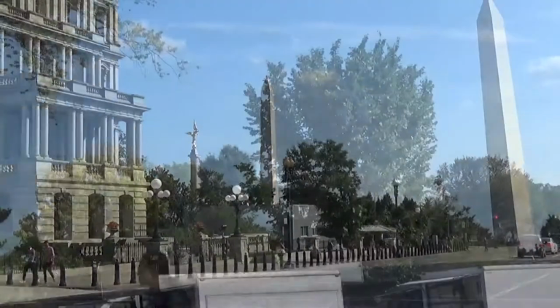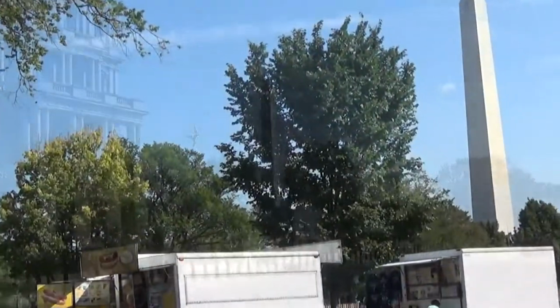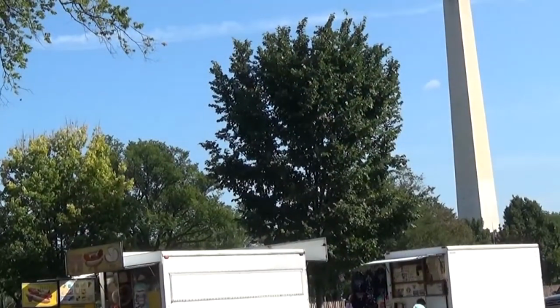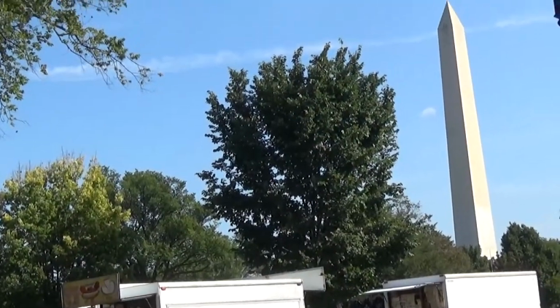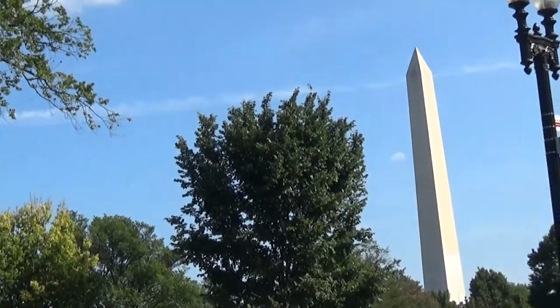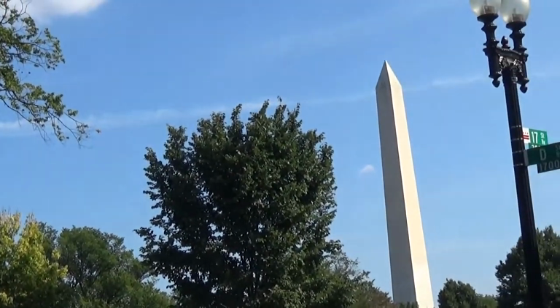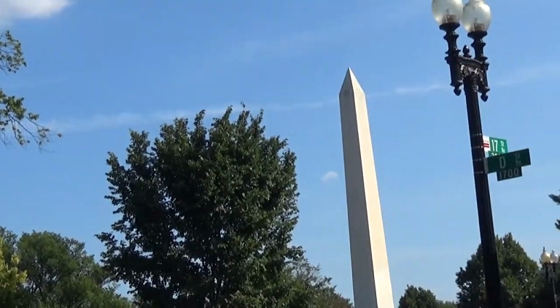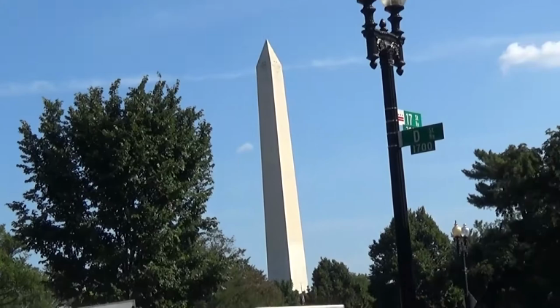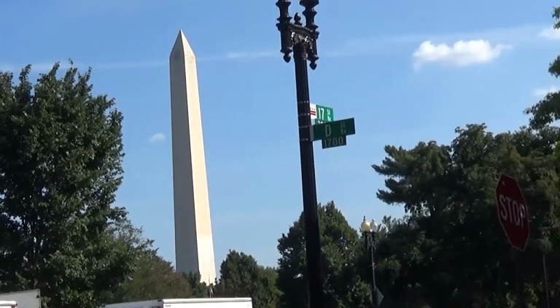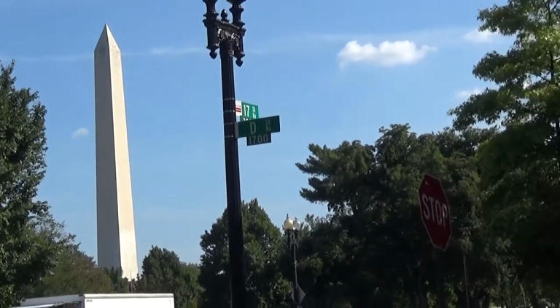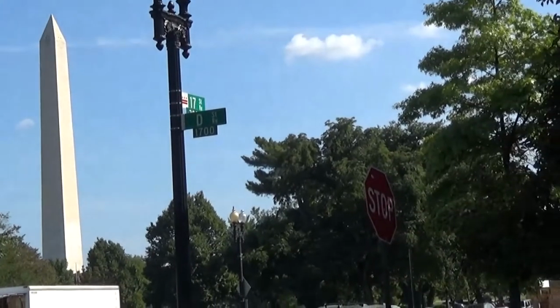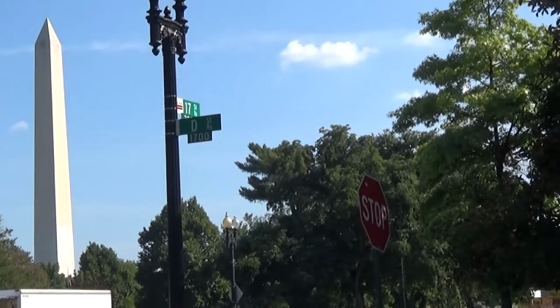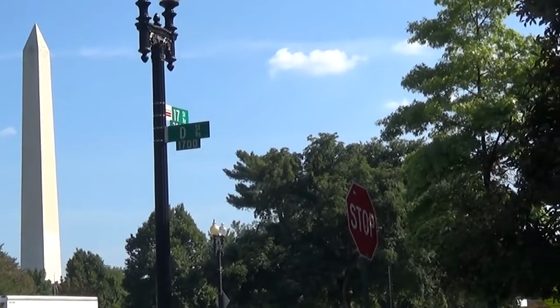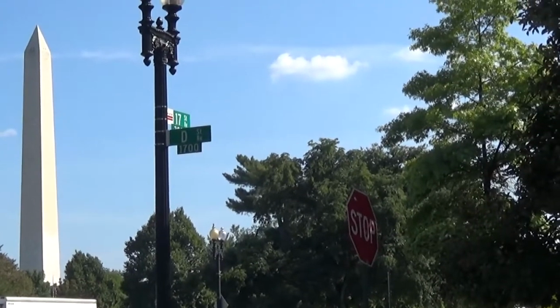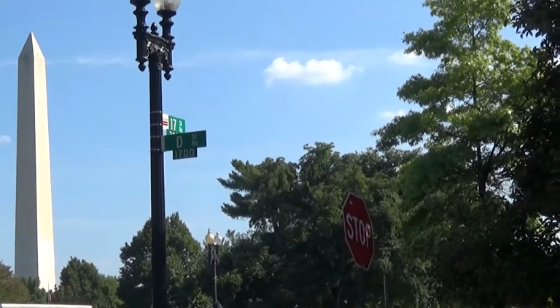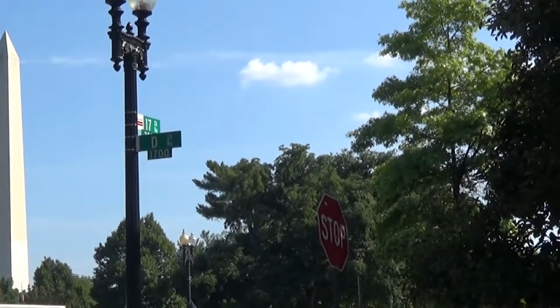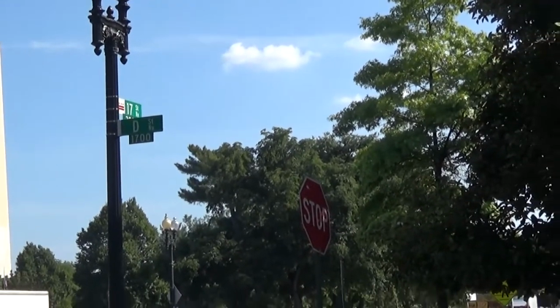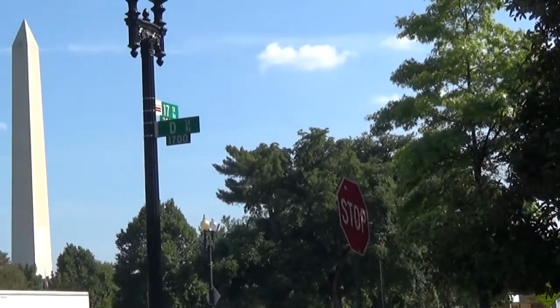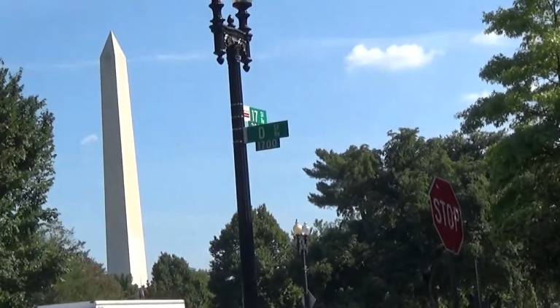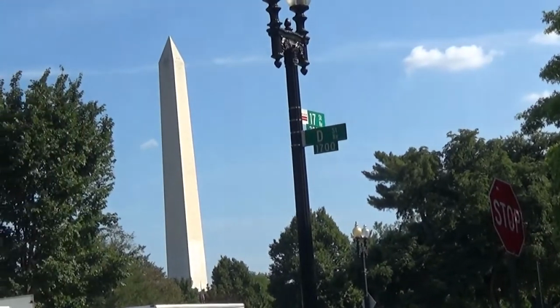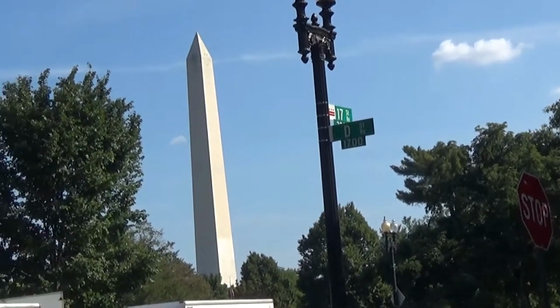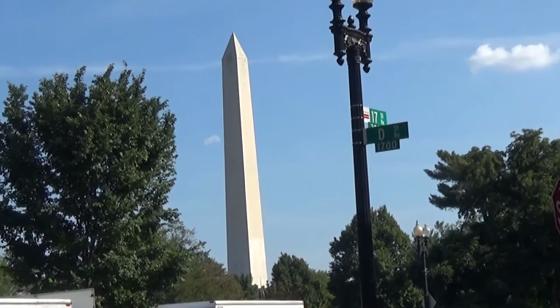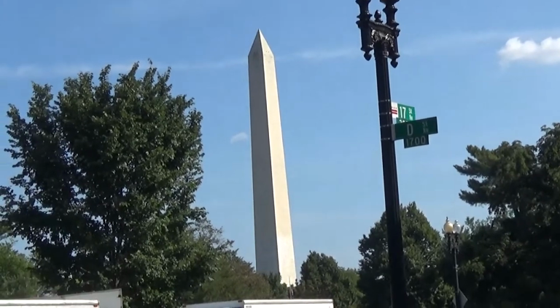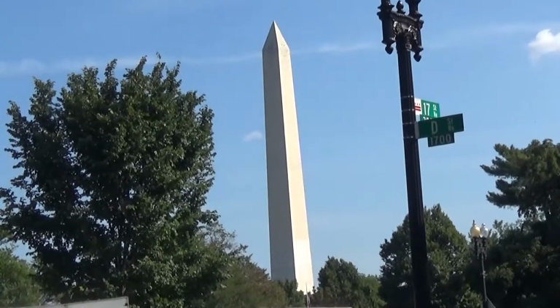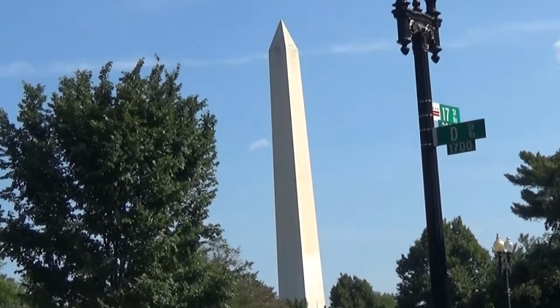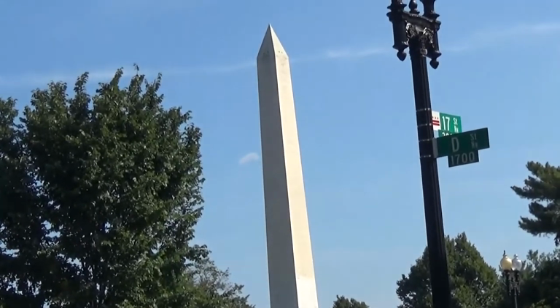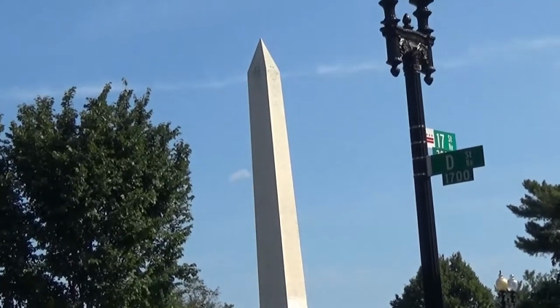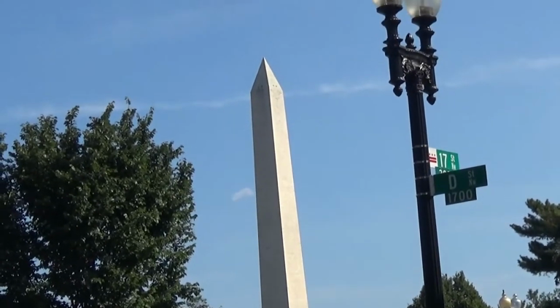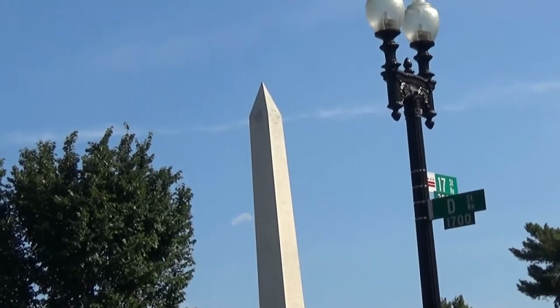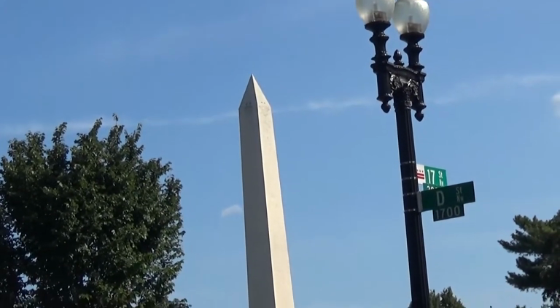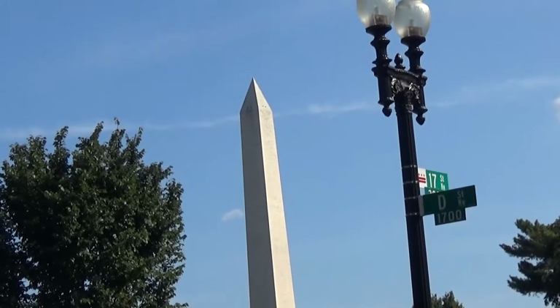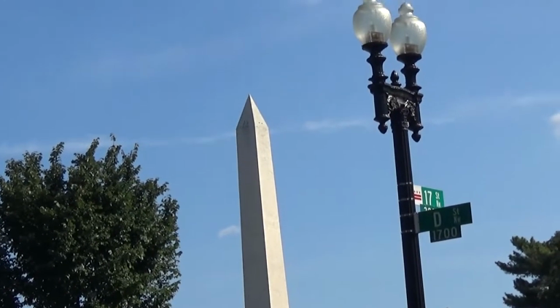Here we see another view of the Washington Monument just a little bit closer, which makes it nicer to see what it looks like up close at 17th and D Street.